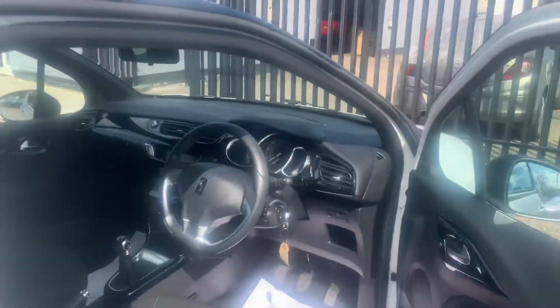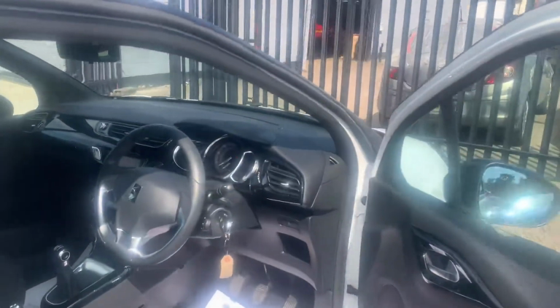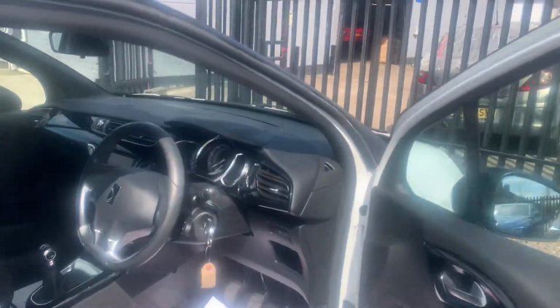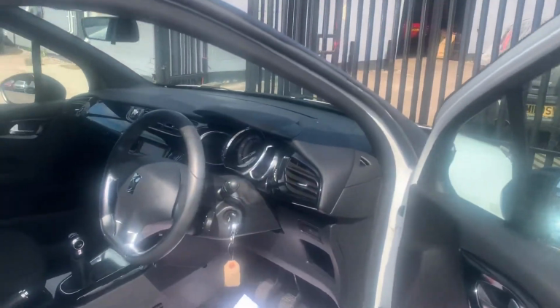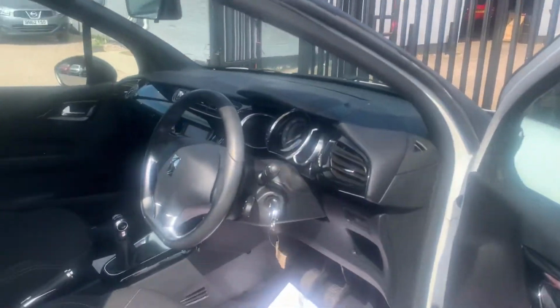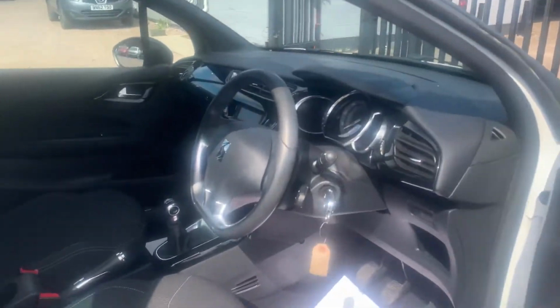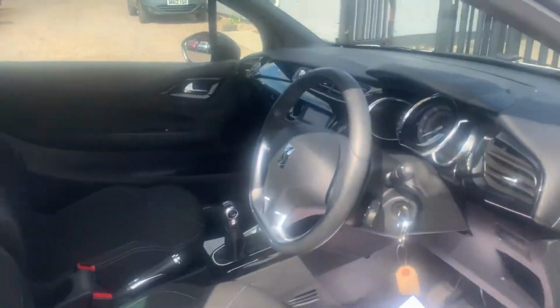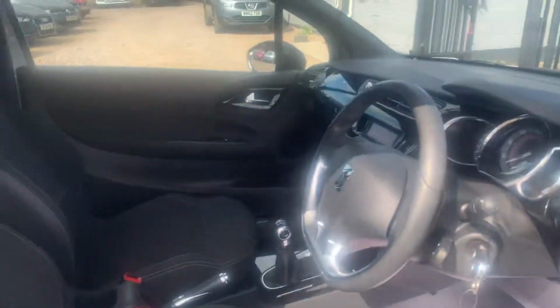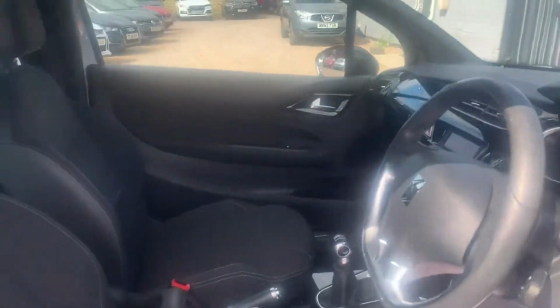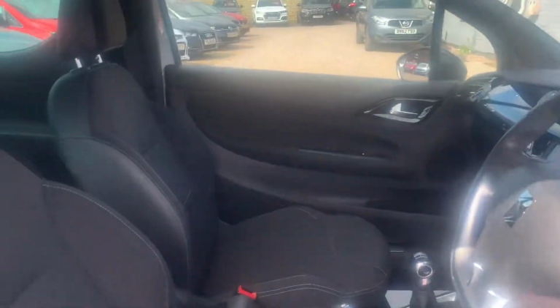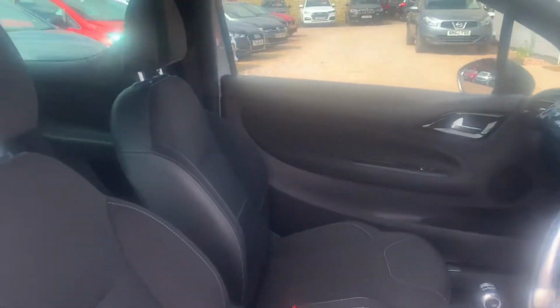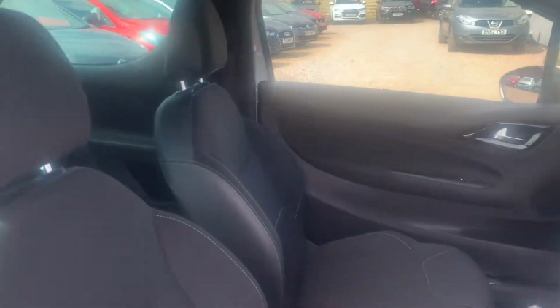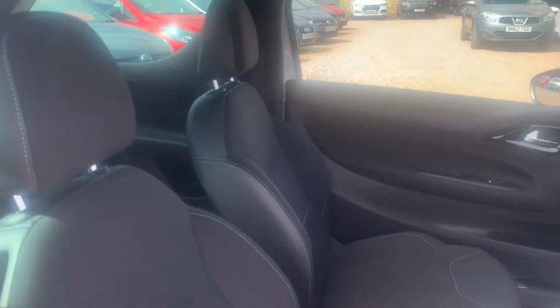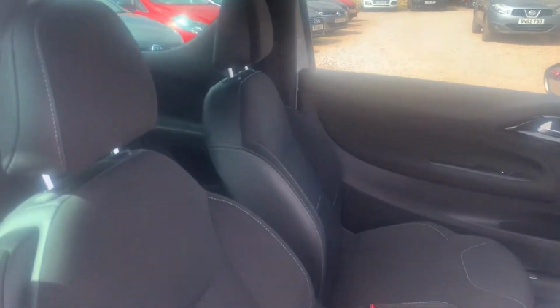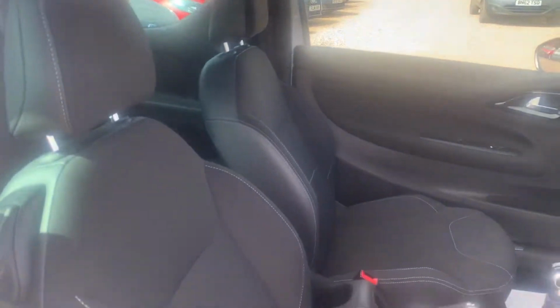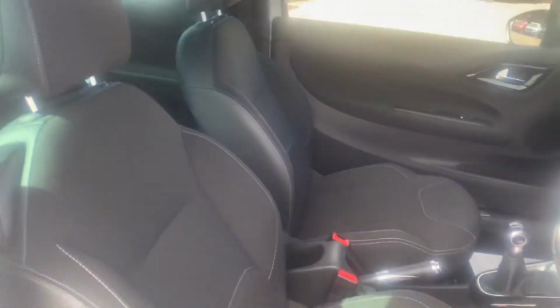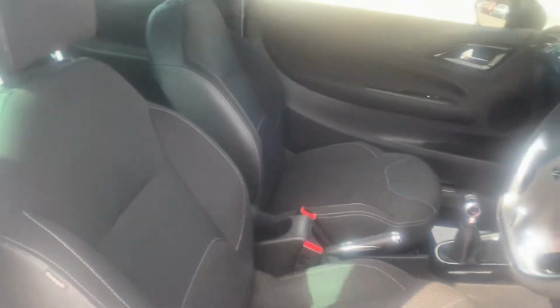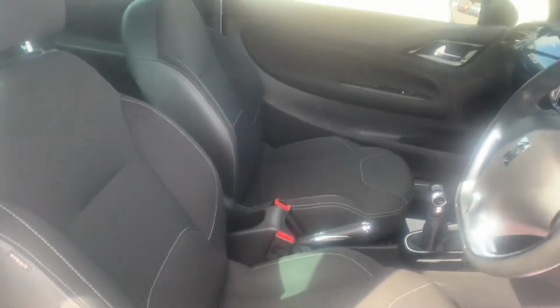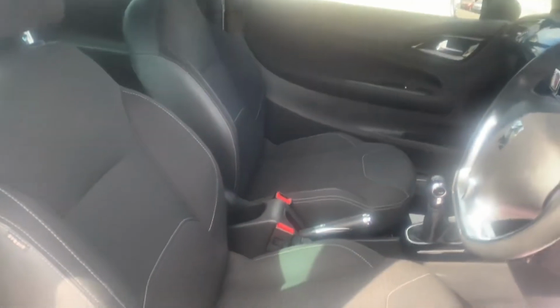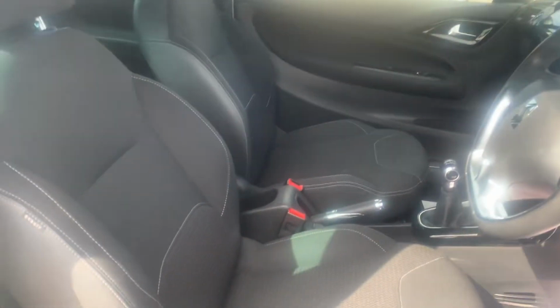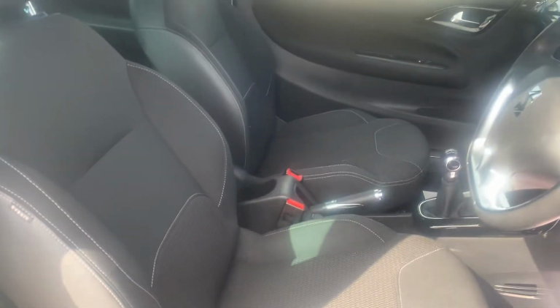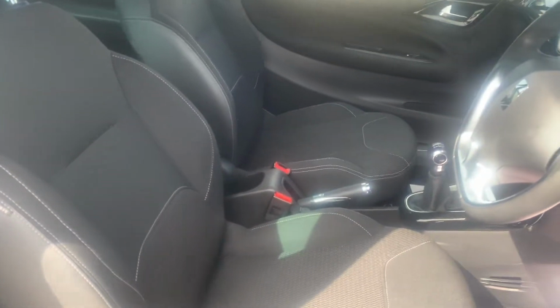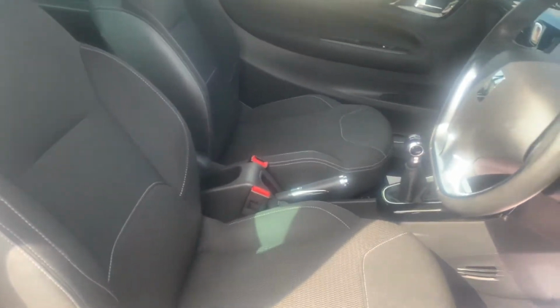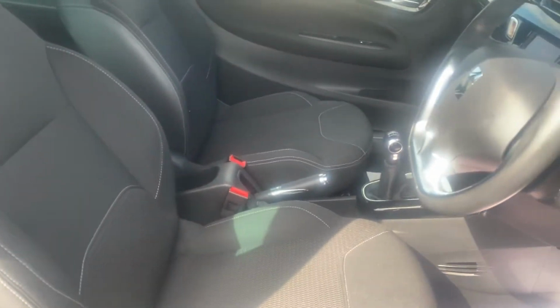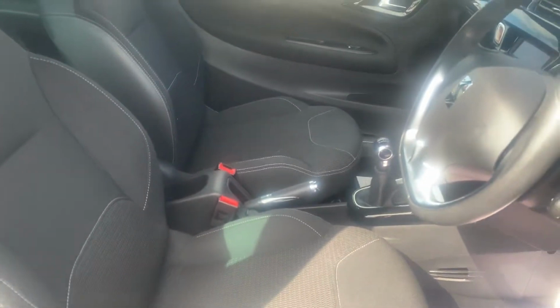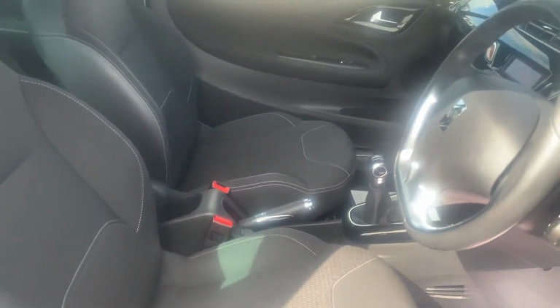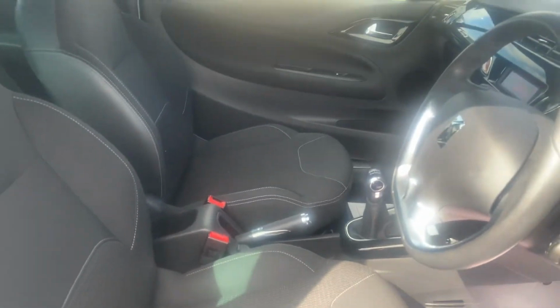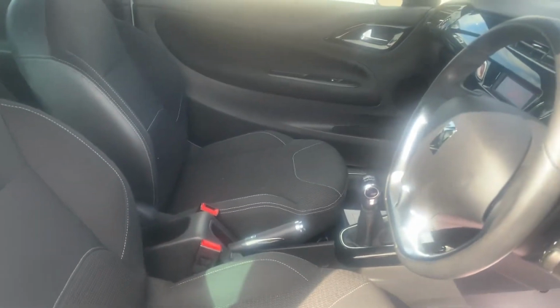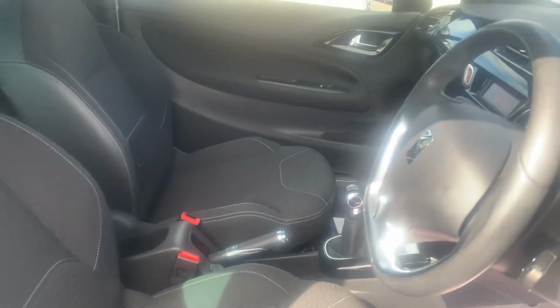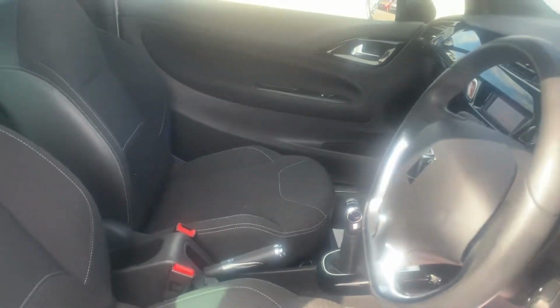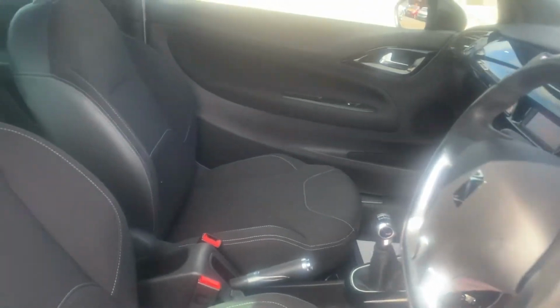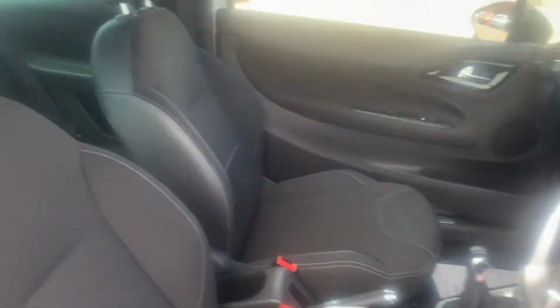As we take a look inside, you'll be able to see the cloth interior is all in great nick as well. No rips or tears throughout, no stains either.